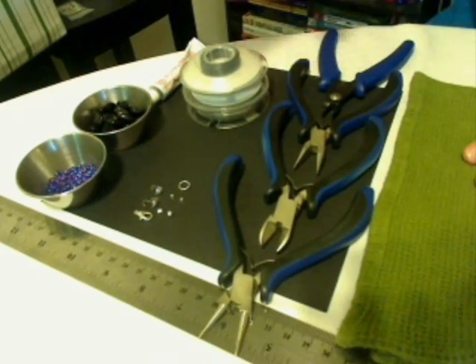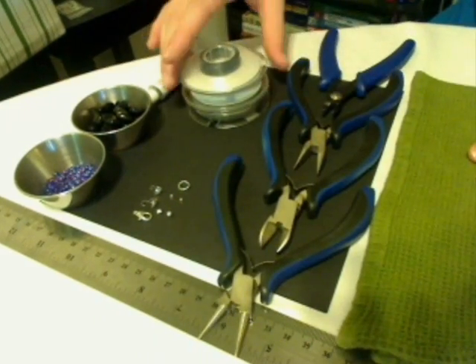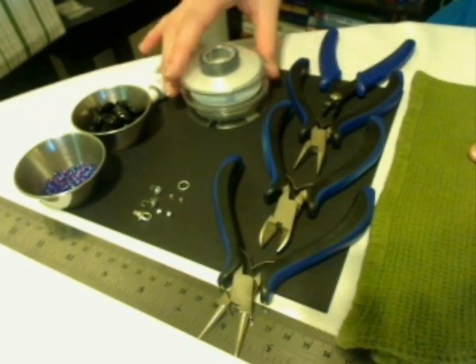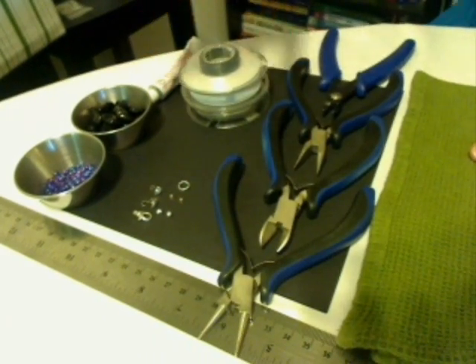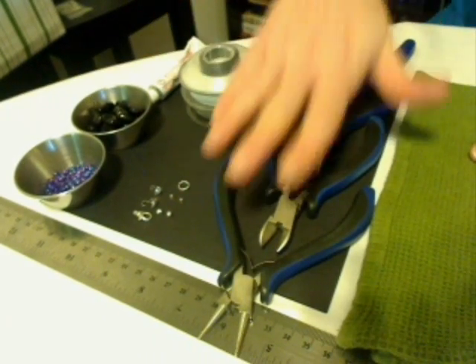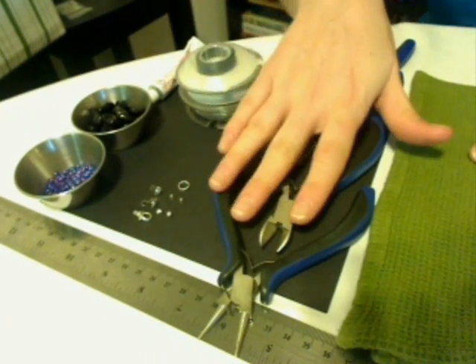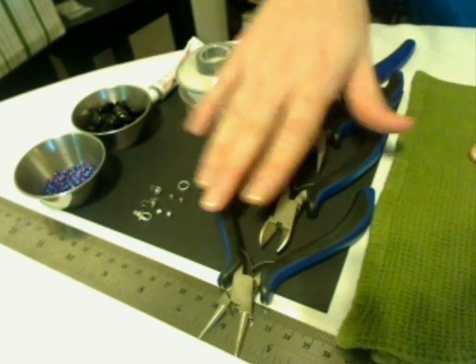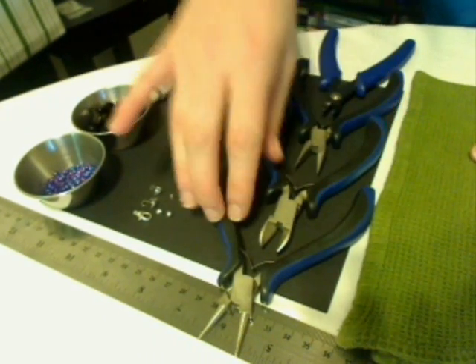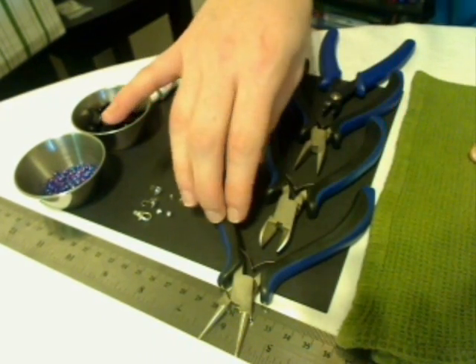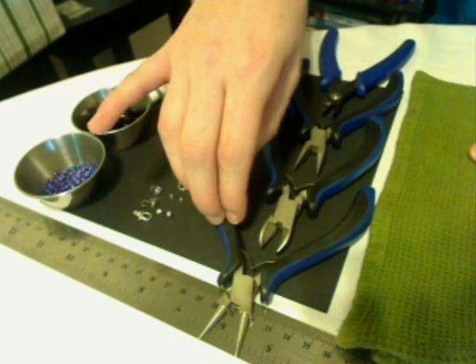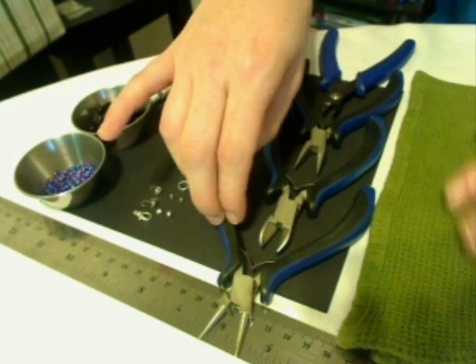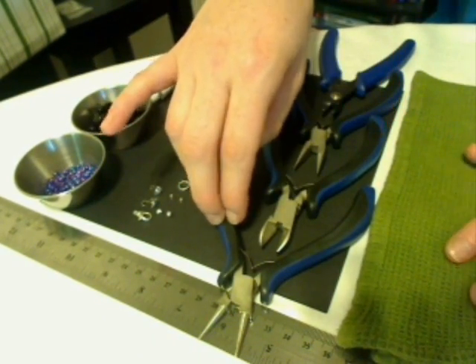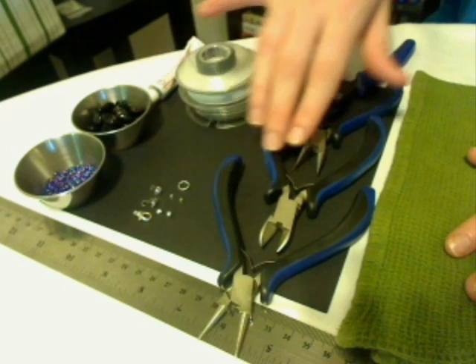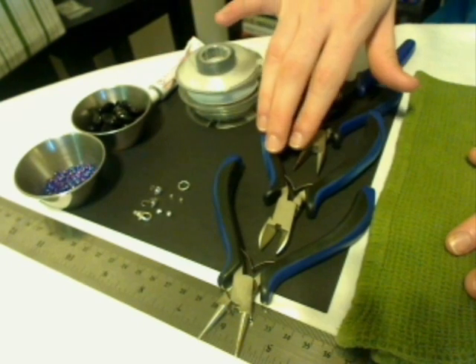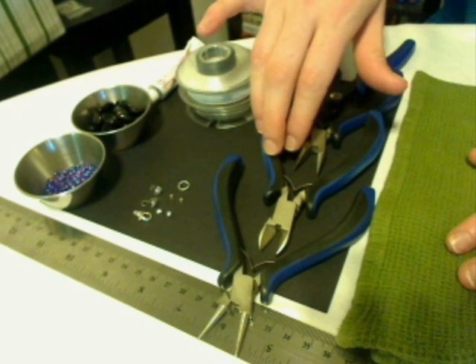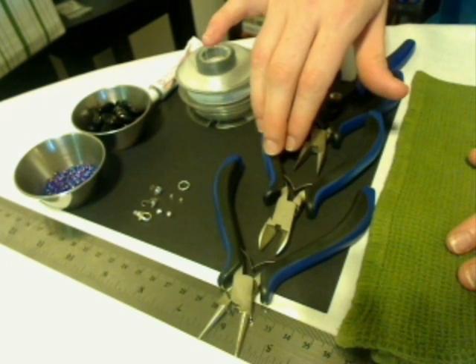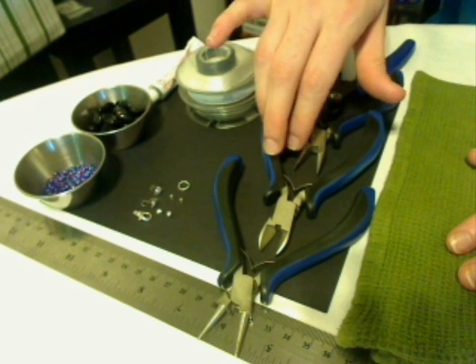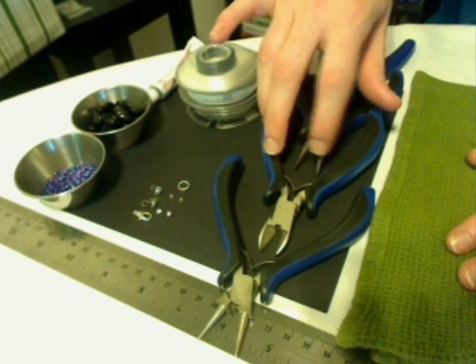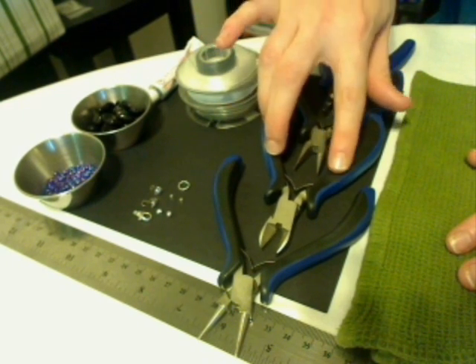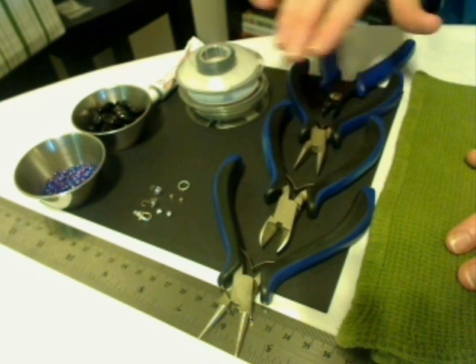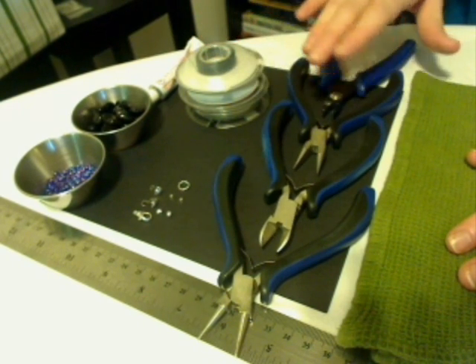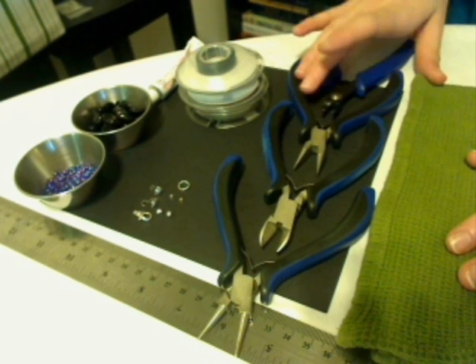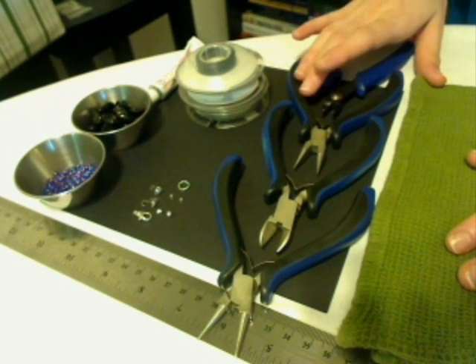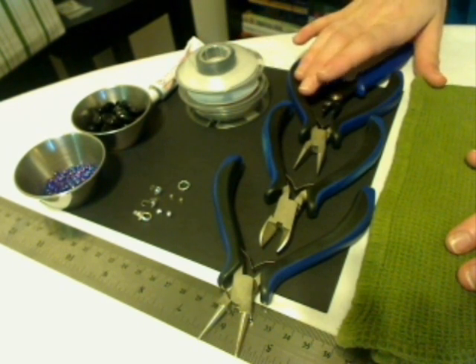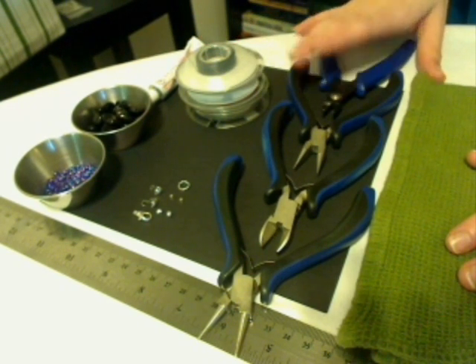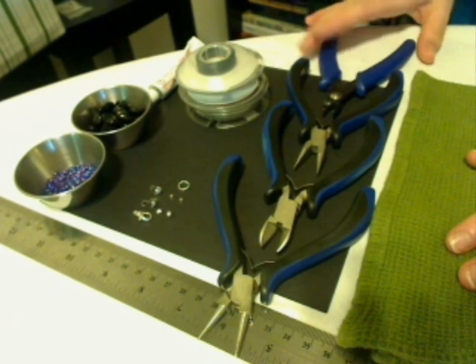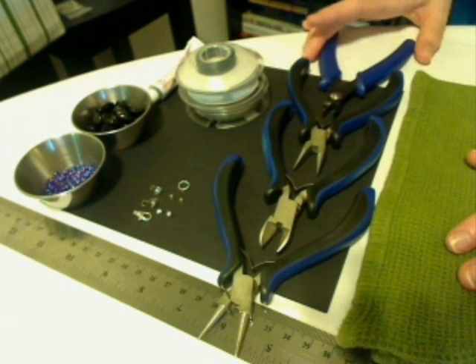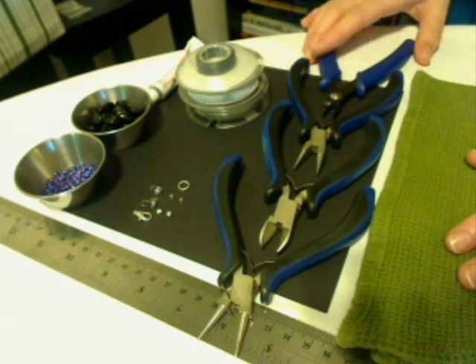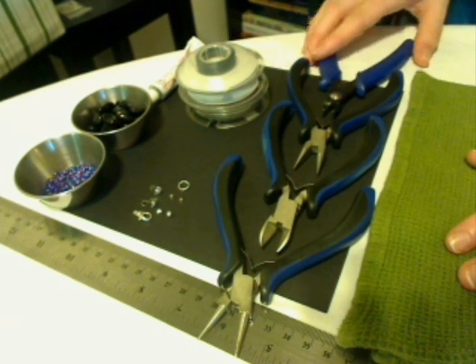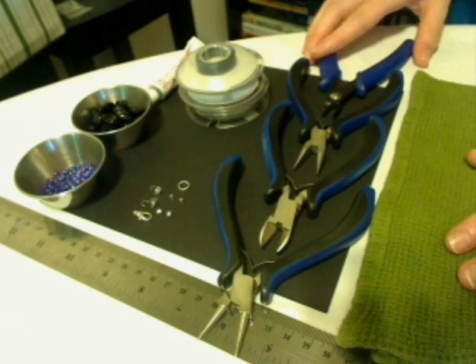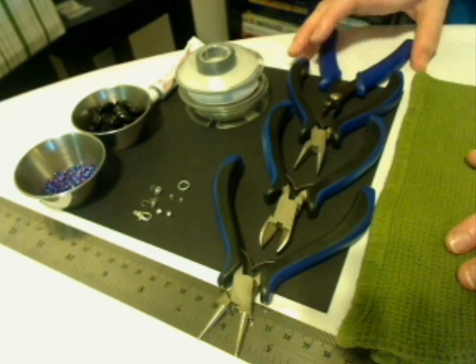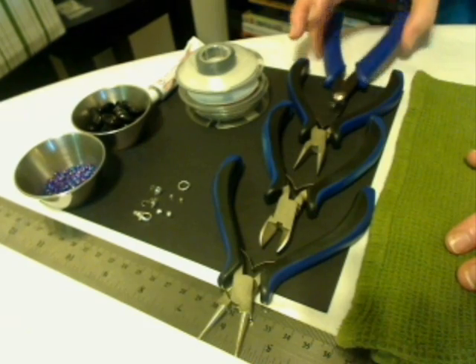We're also going to be using round nose pliers, our cutters, needle nose pliers, and then our special crimp pliers.